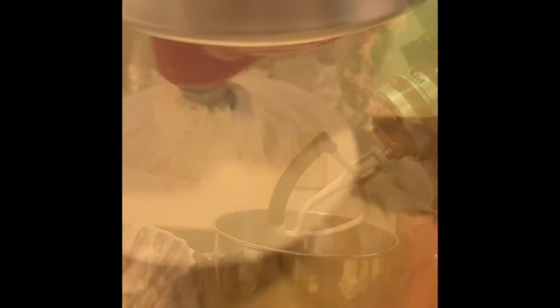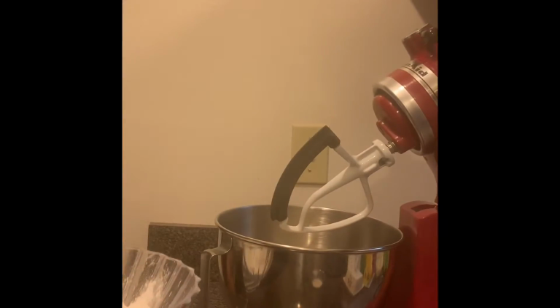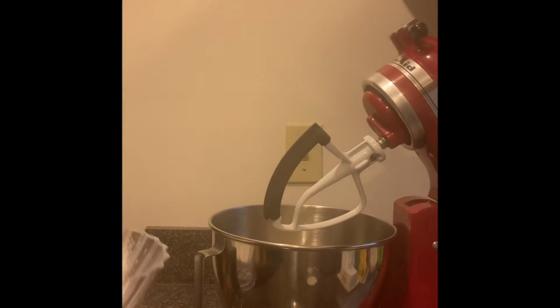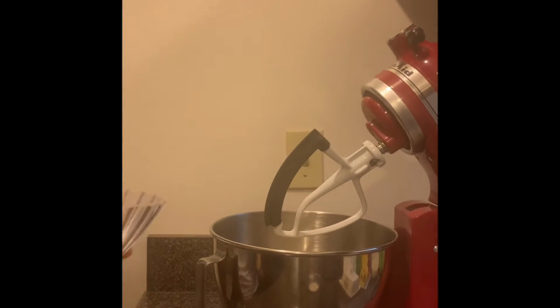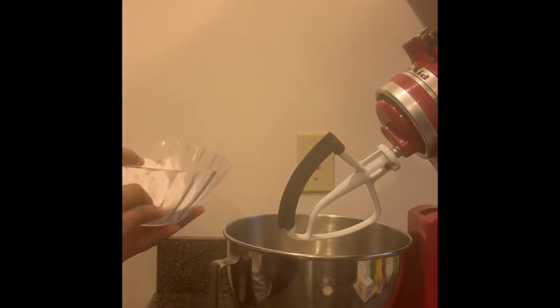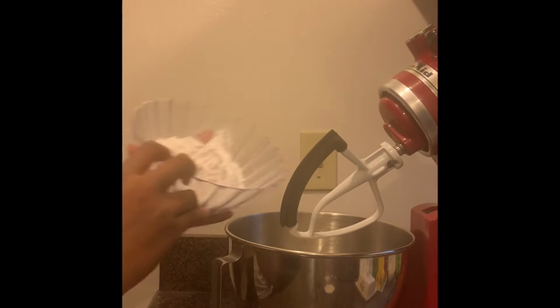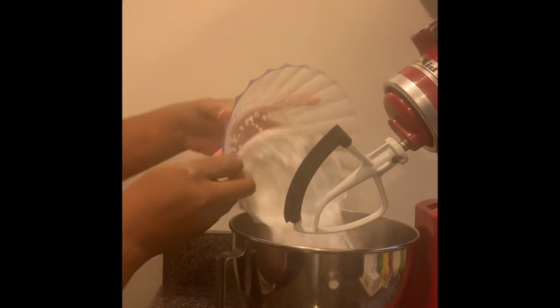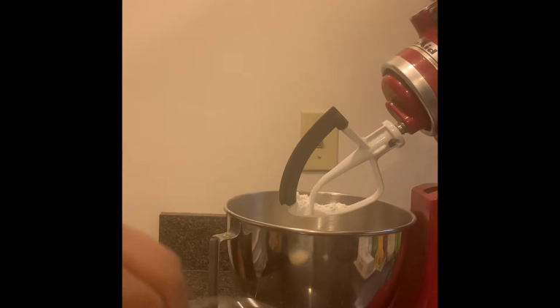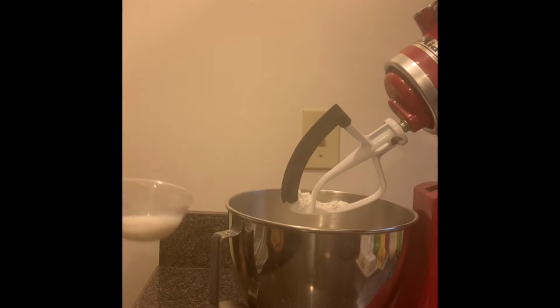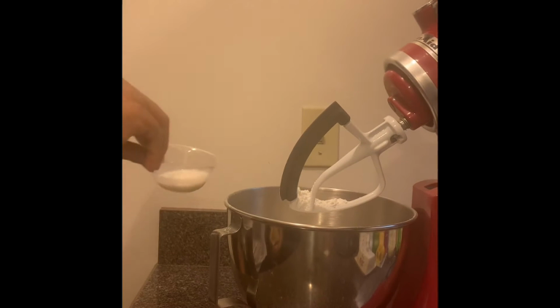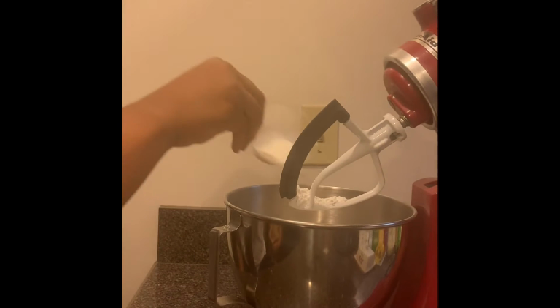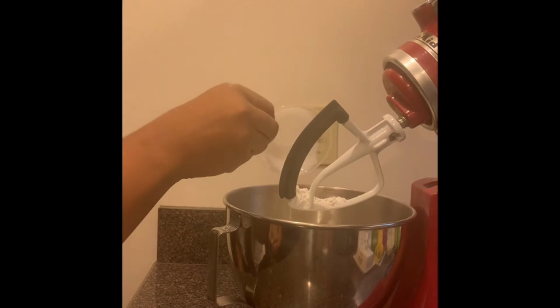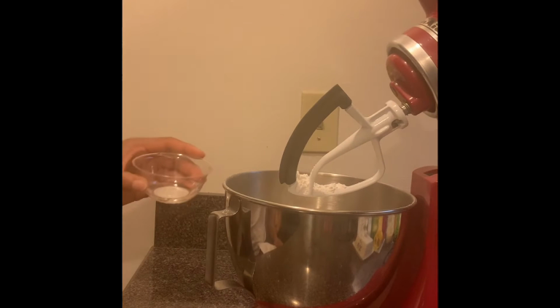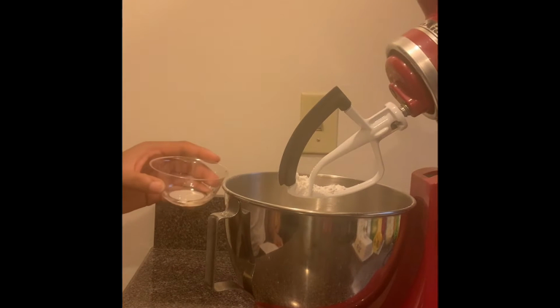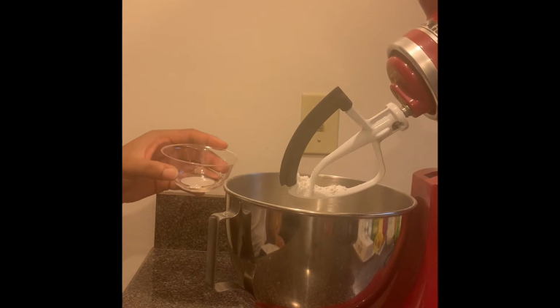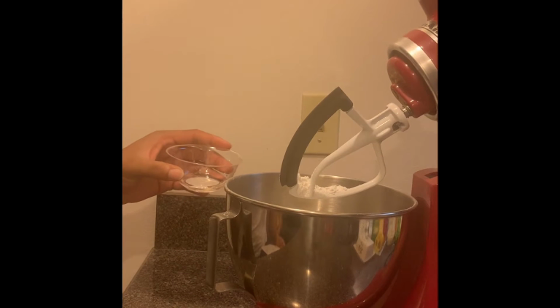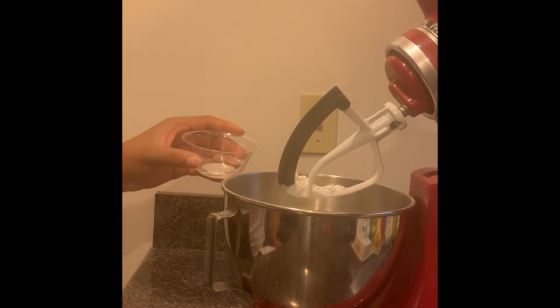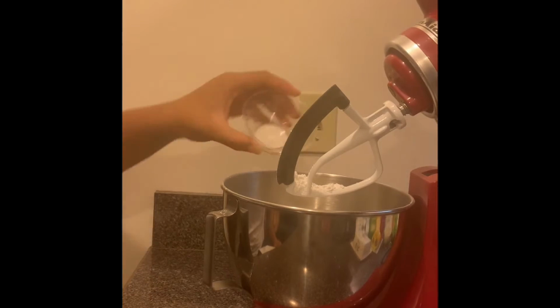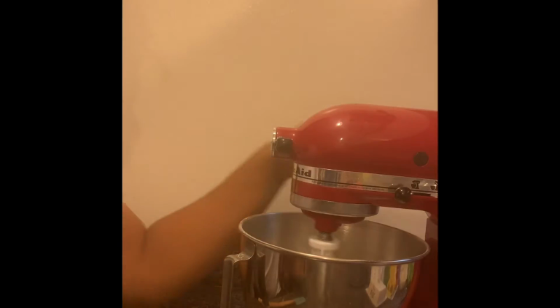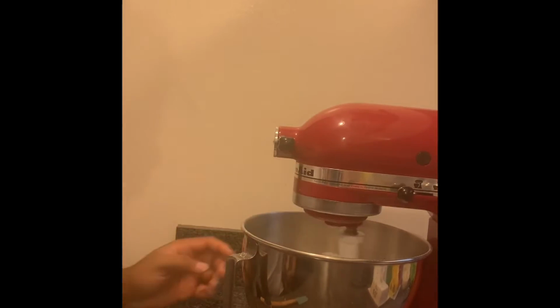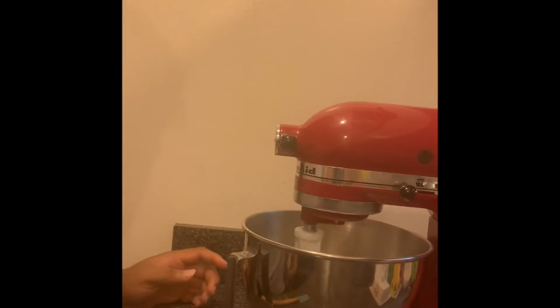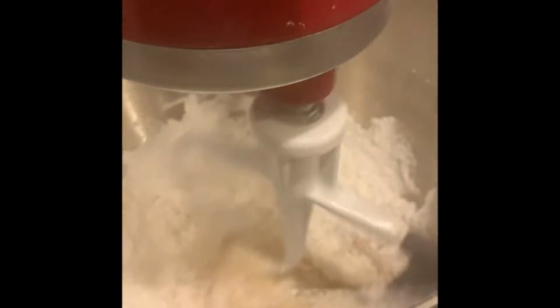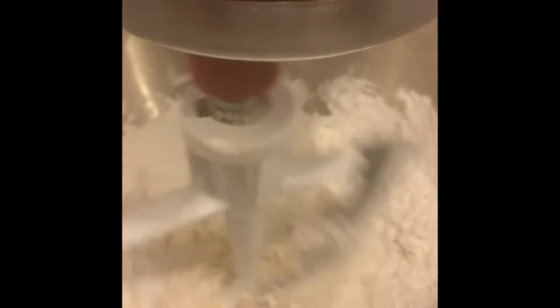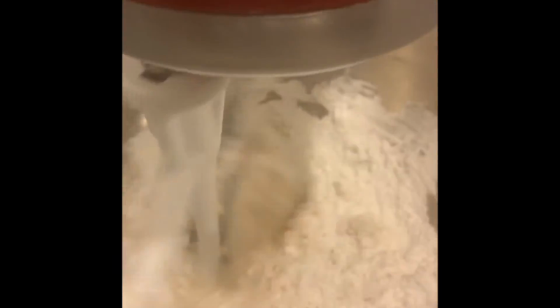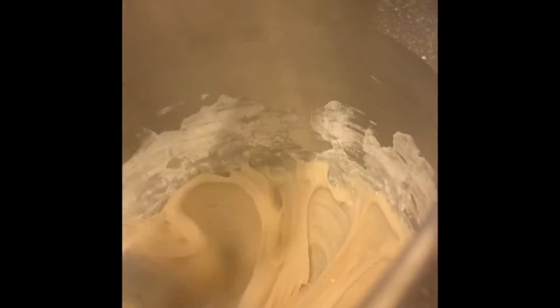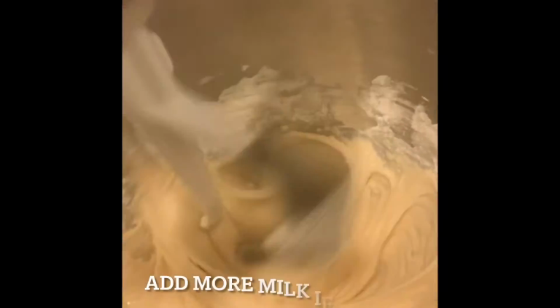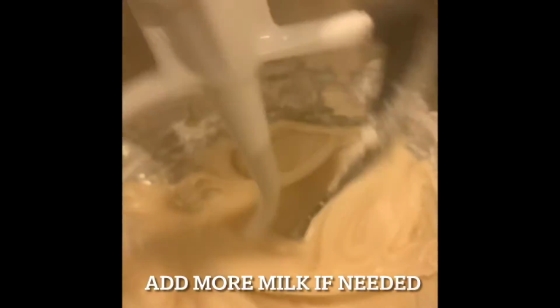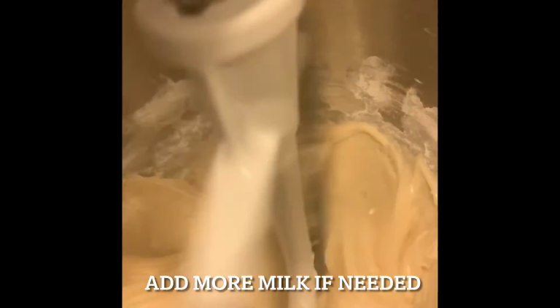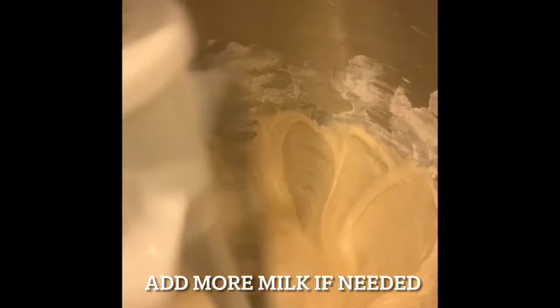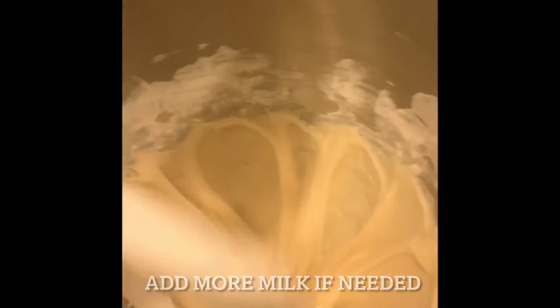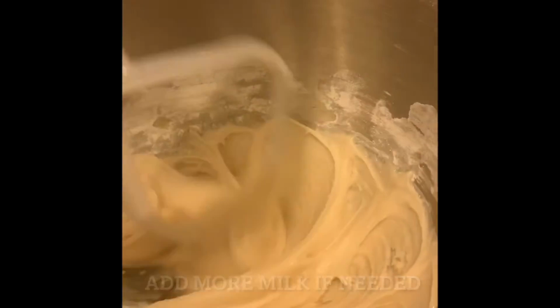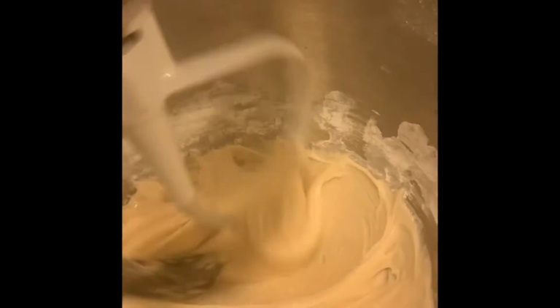We're going to add 2½ cups of powdered sugar, 4 tablespoons of milk. Add 2 tablespoons of corn syrup. Add ⅓ cup of water.